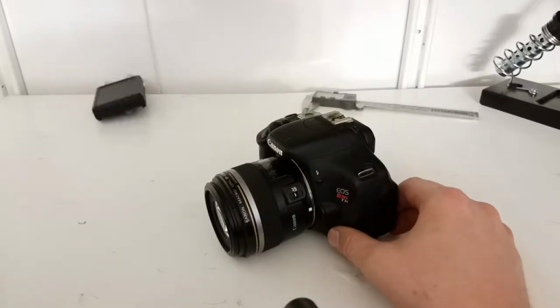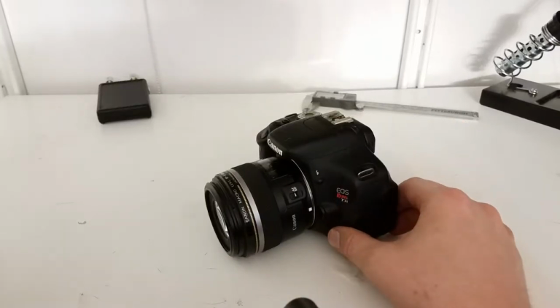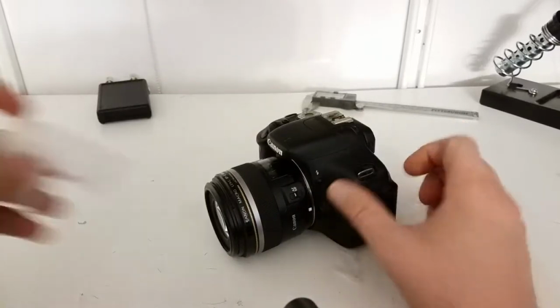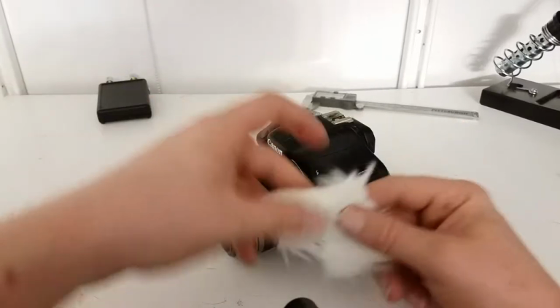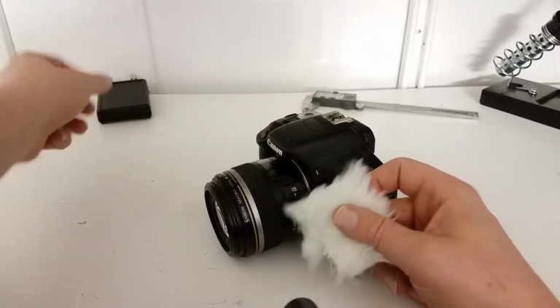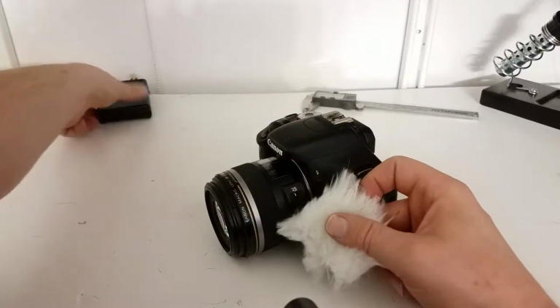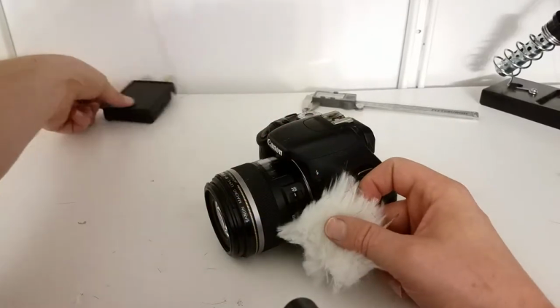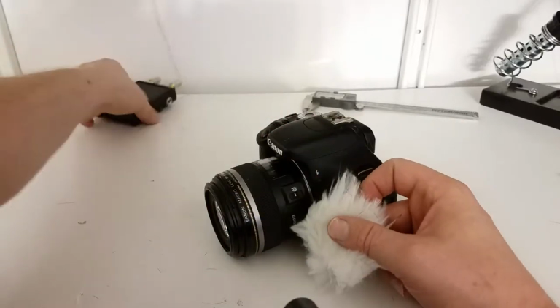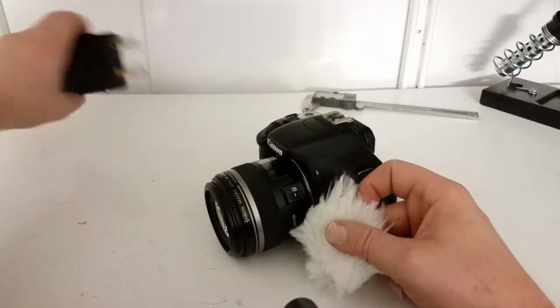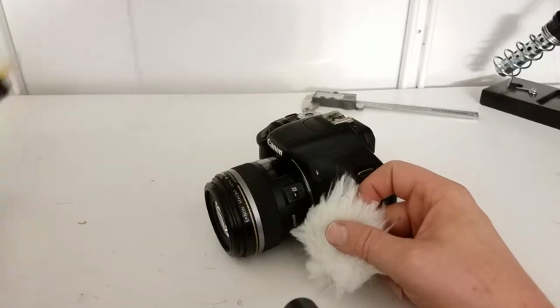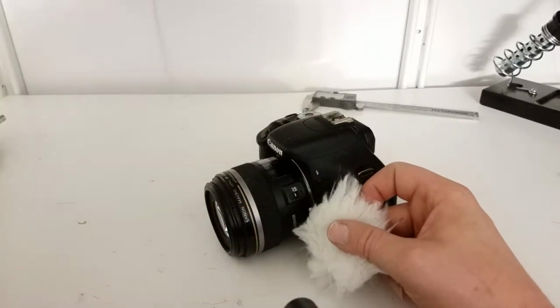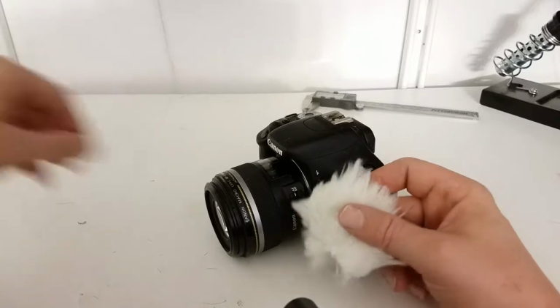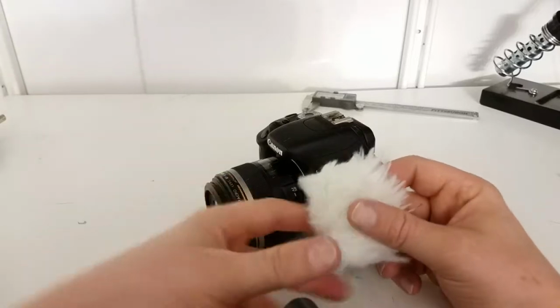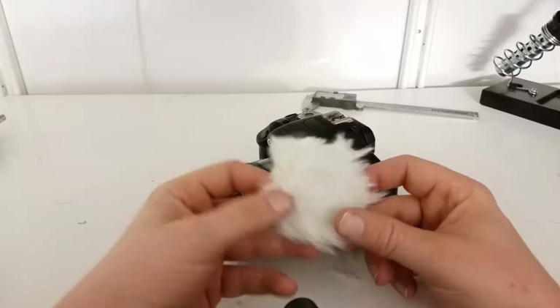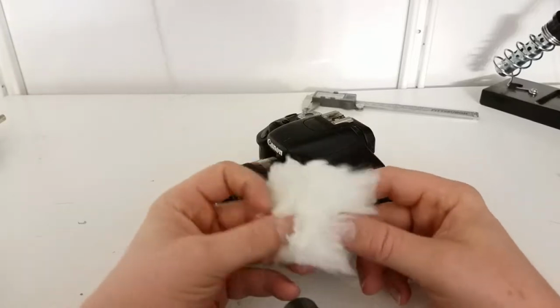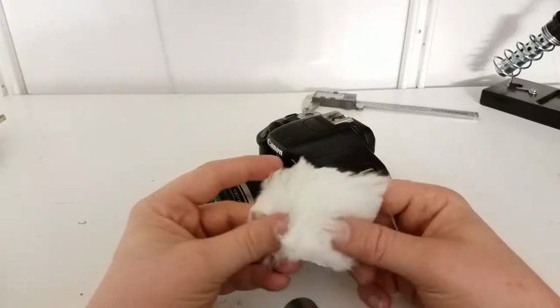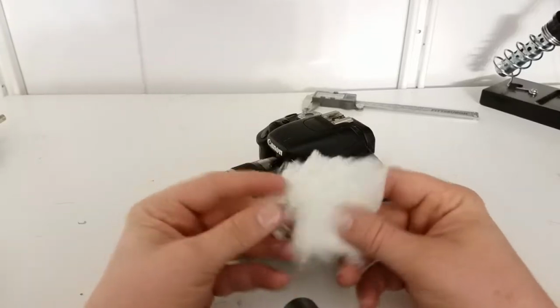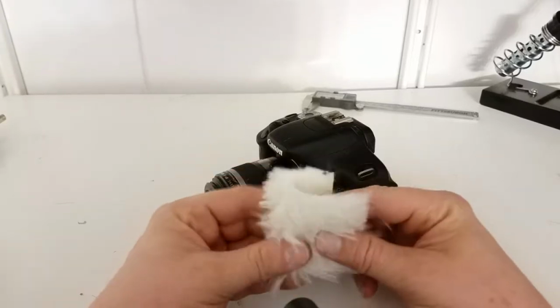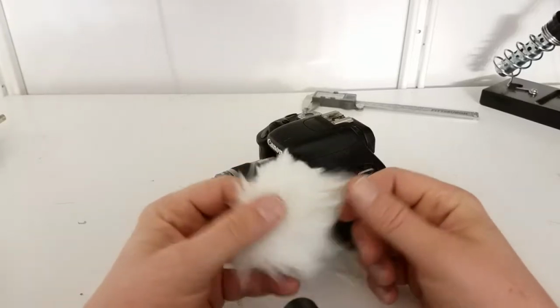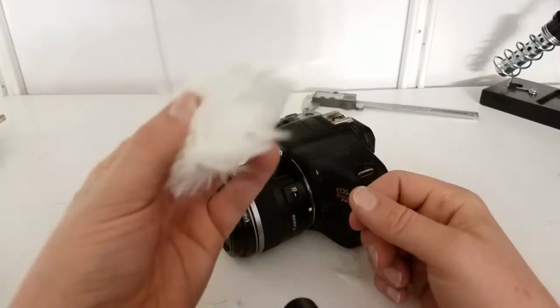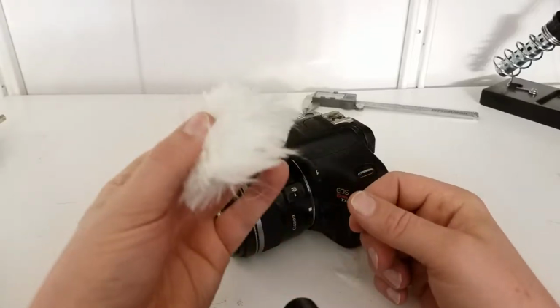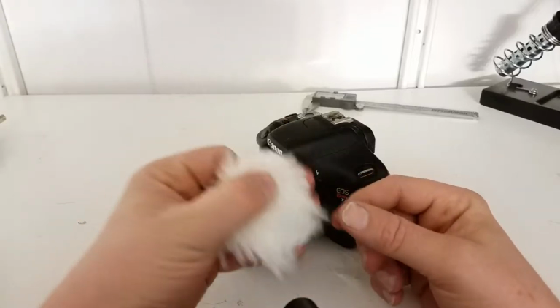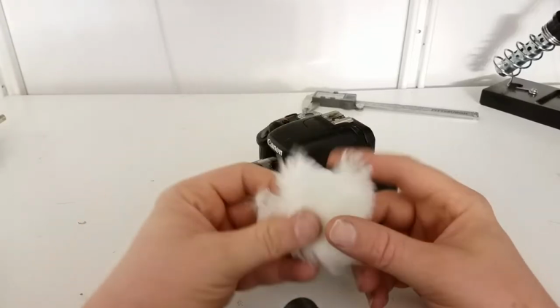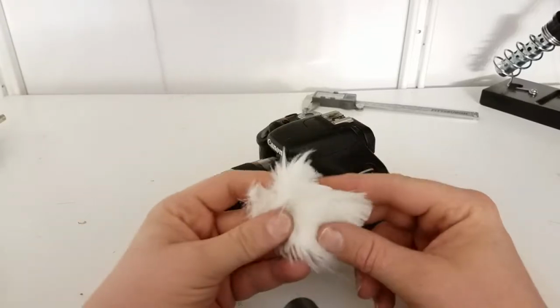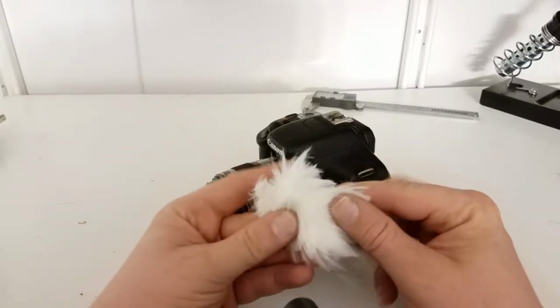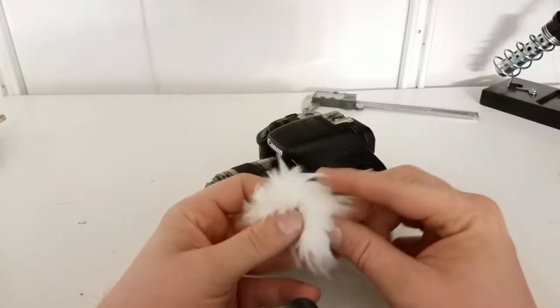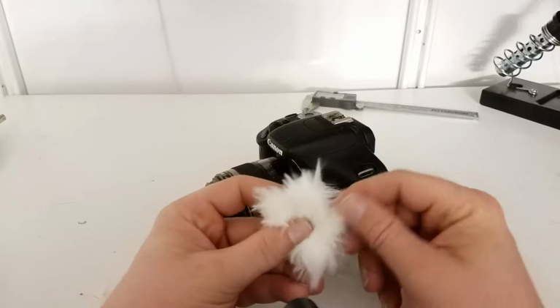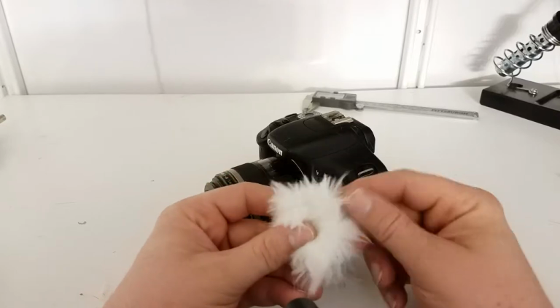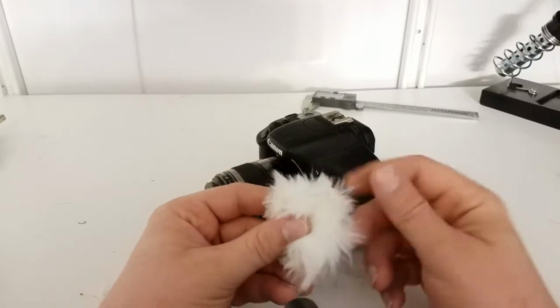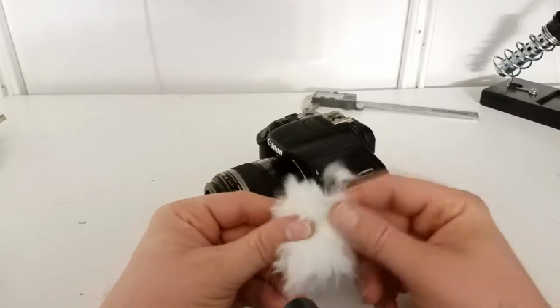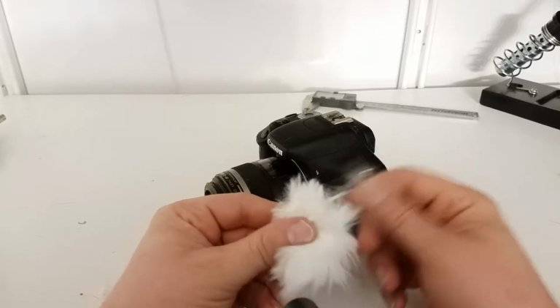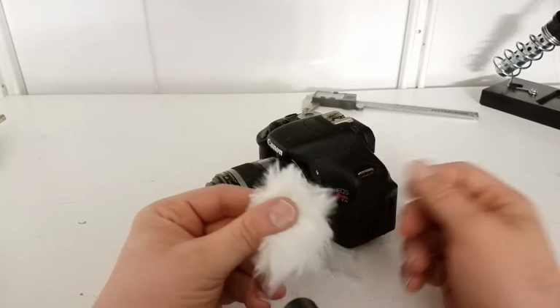The first thing I said to do: go get some fabric. At the fabric store, you want this fur — this kind of stuff right here.